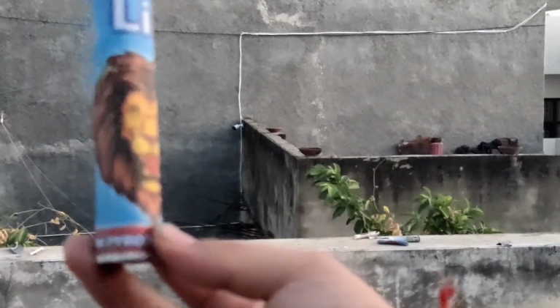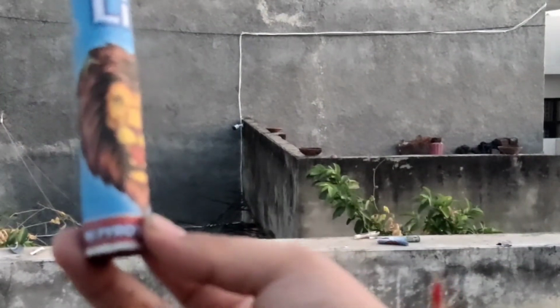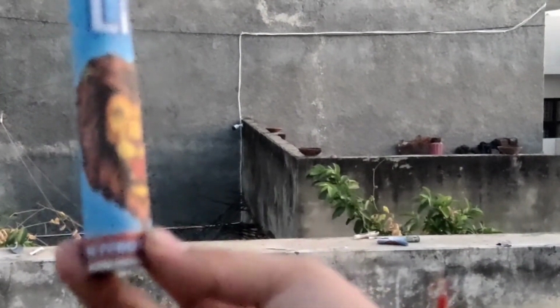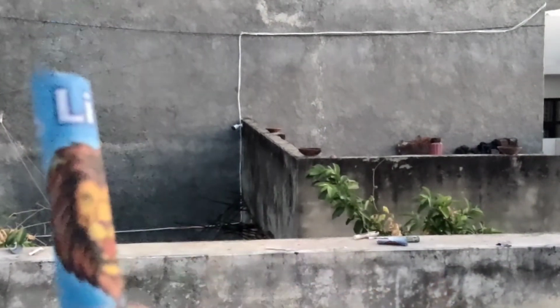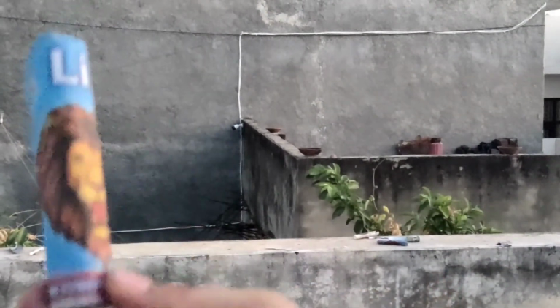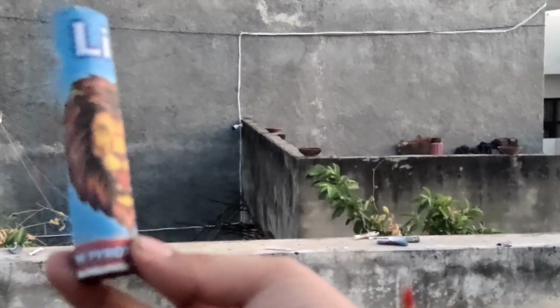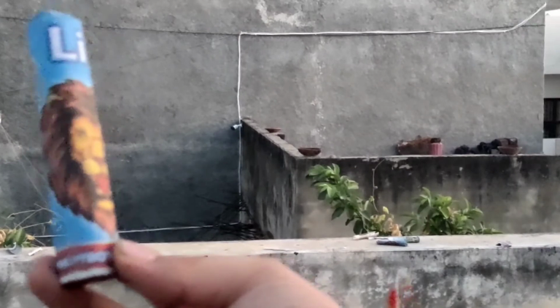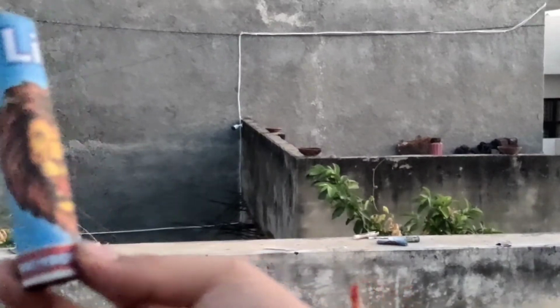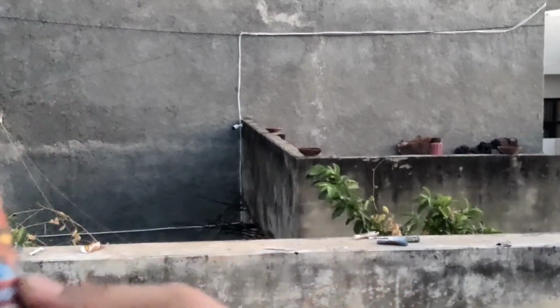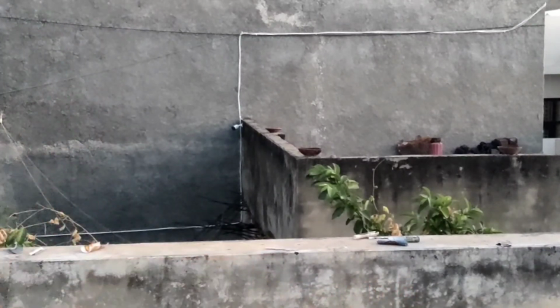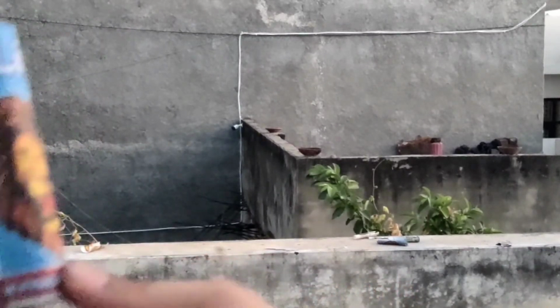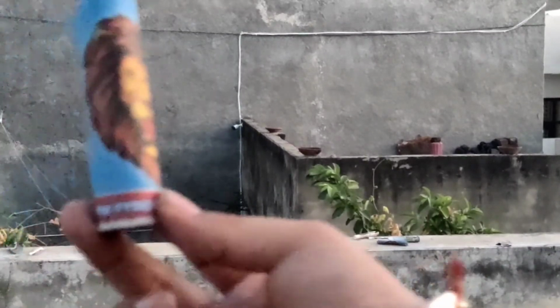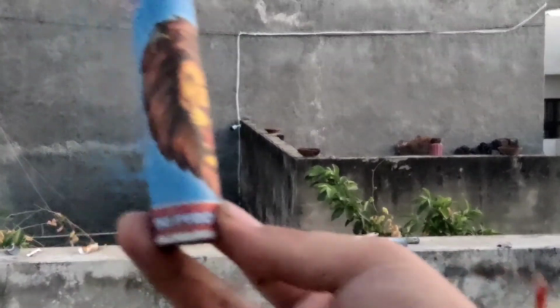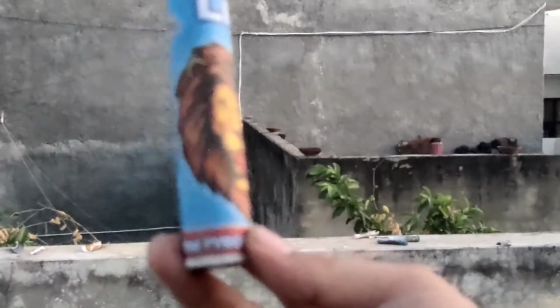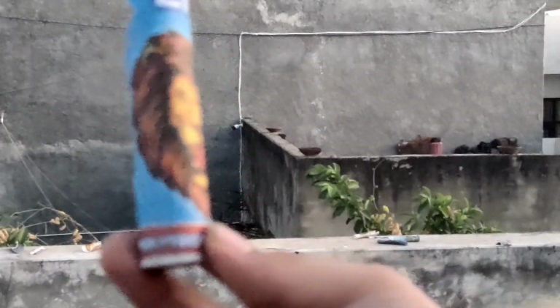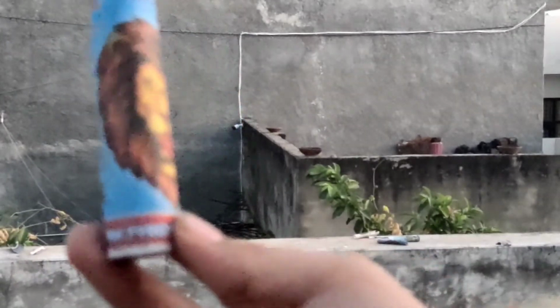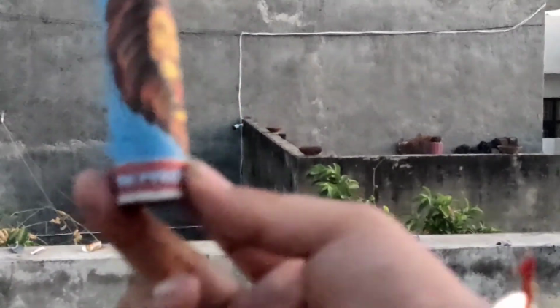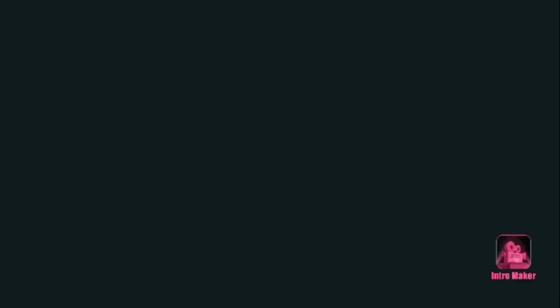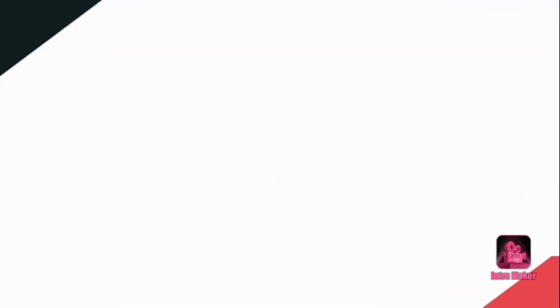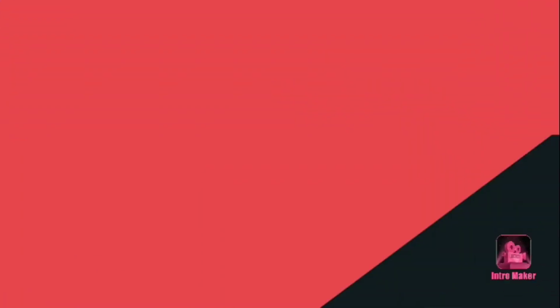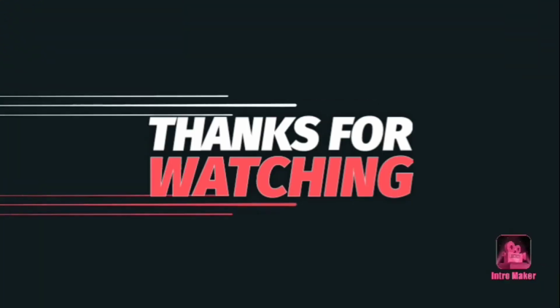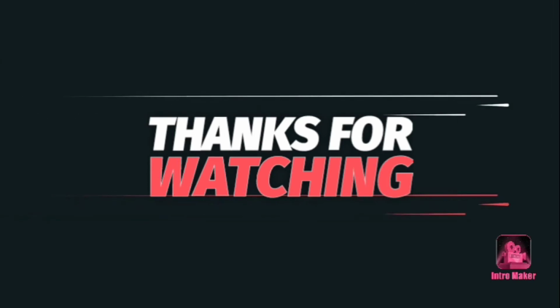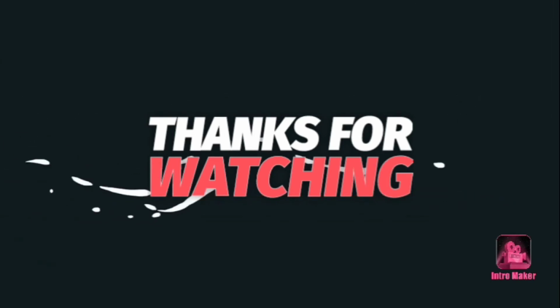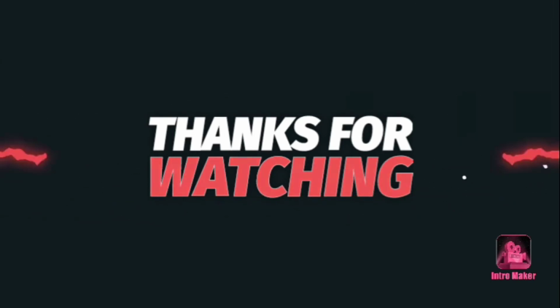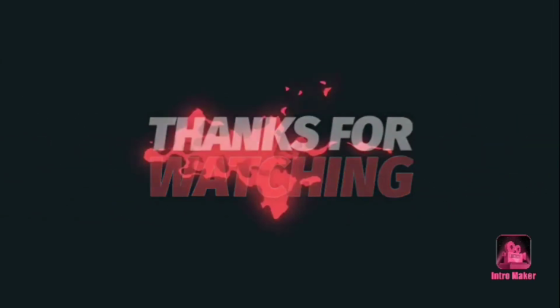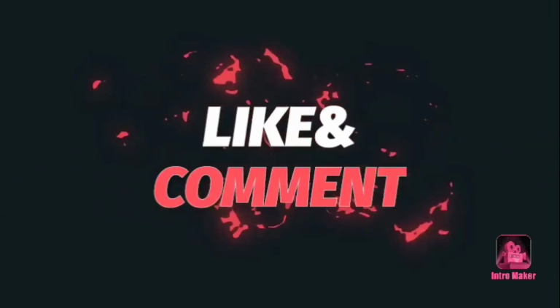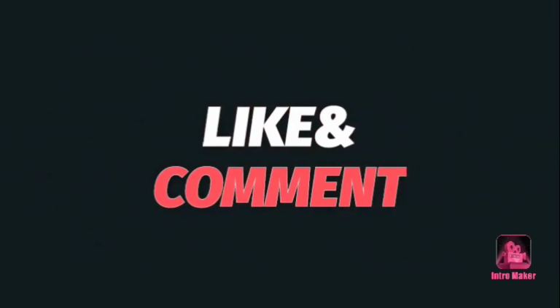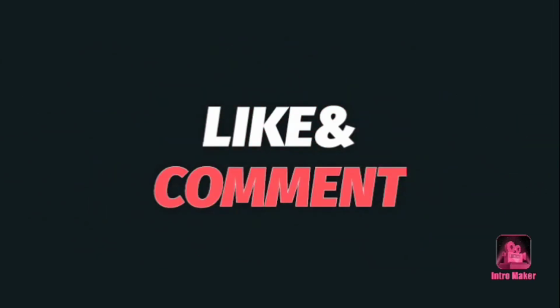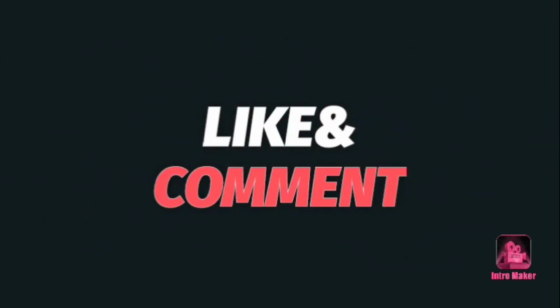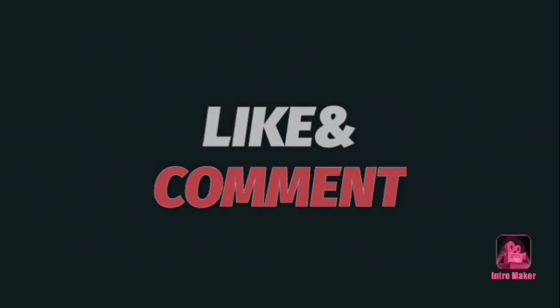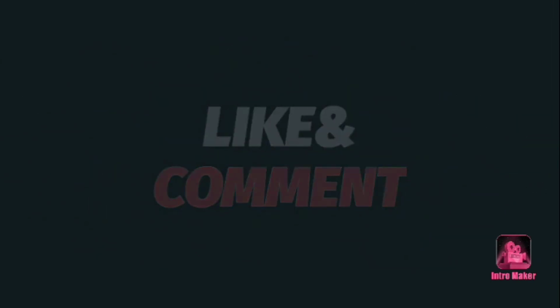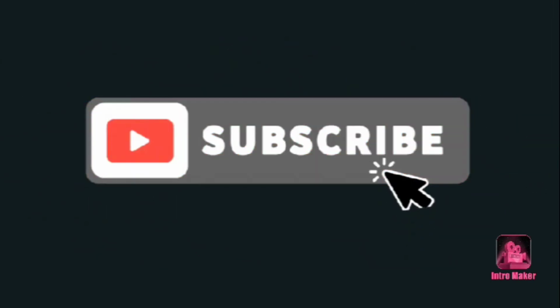If you like this video please like and subscribe to my channel. Thank you, I'll see you in the next video - subscribe for more videos!